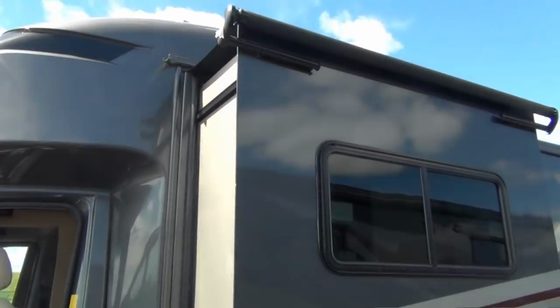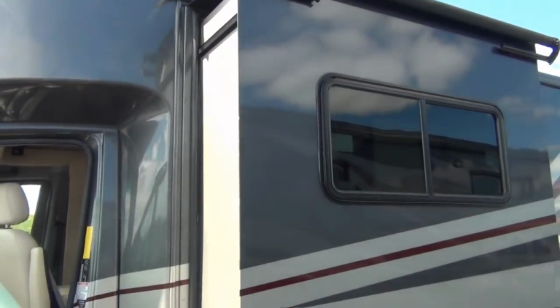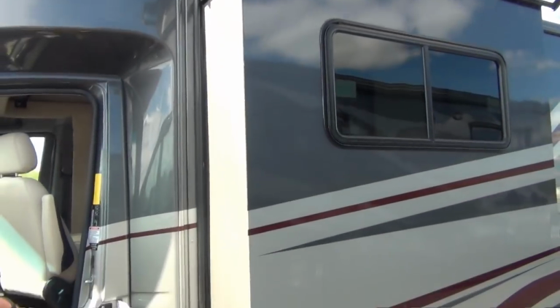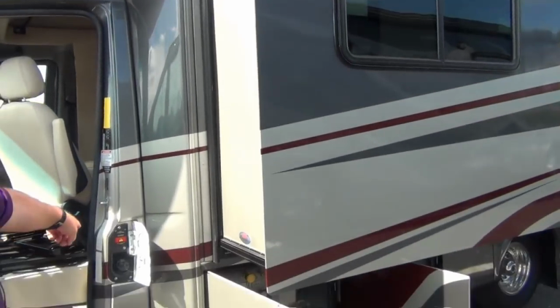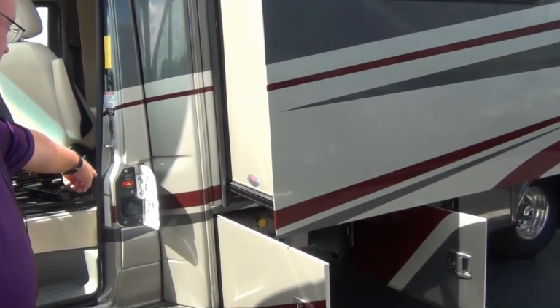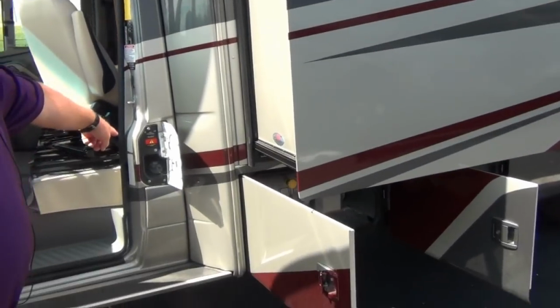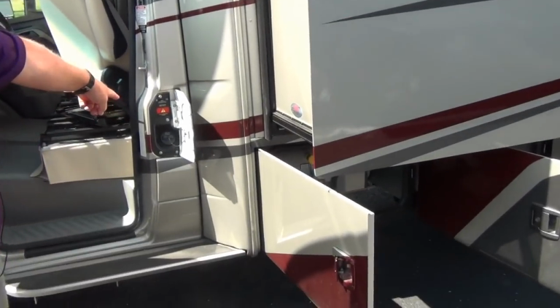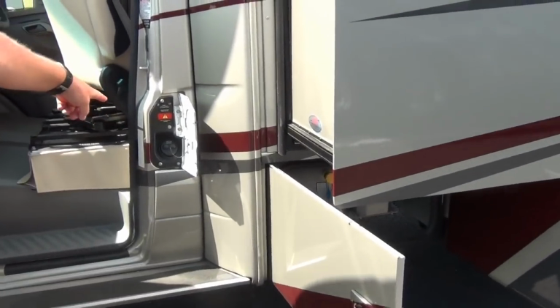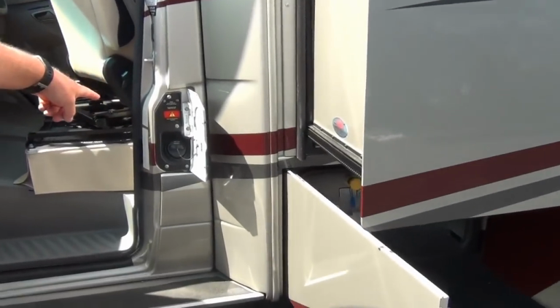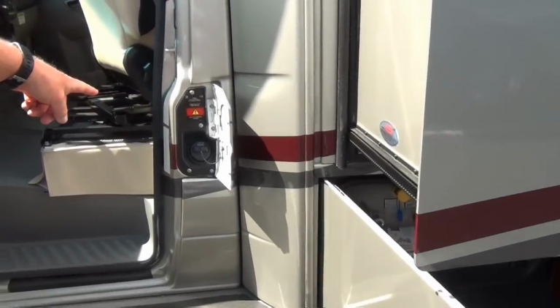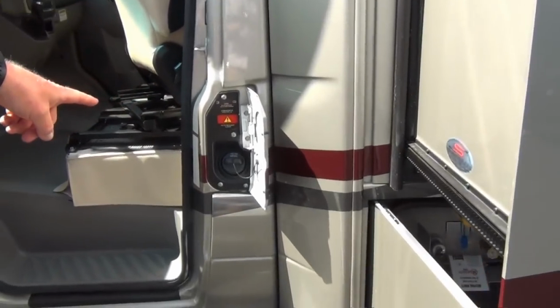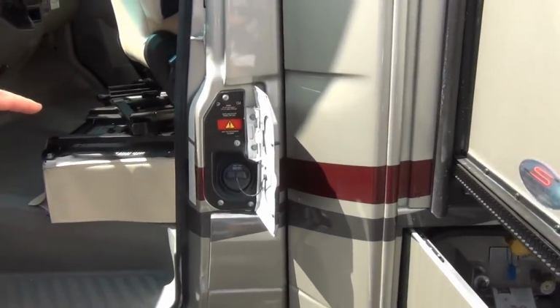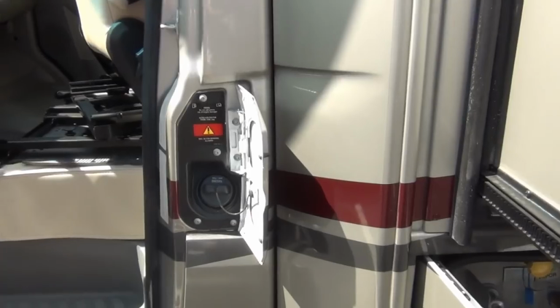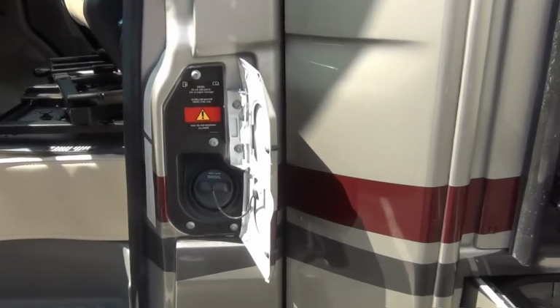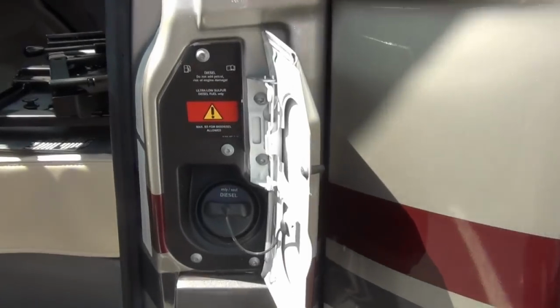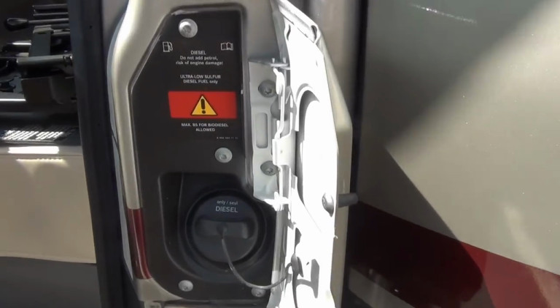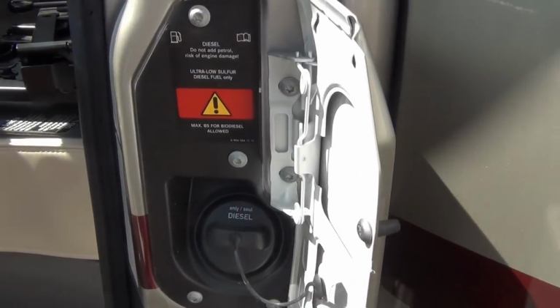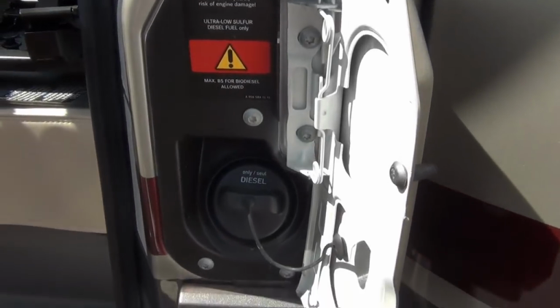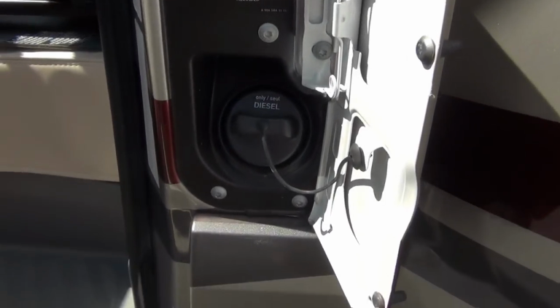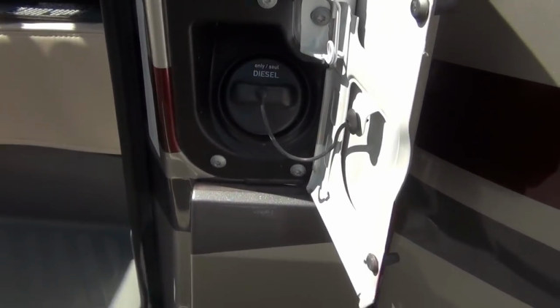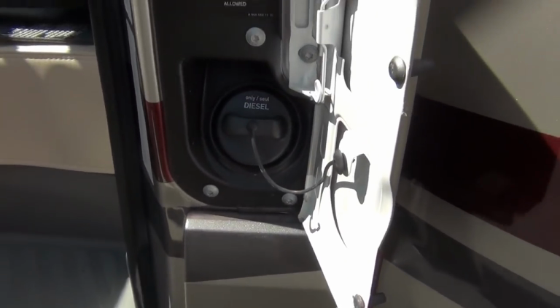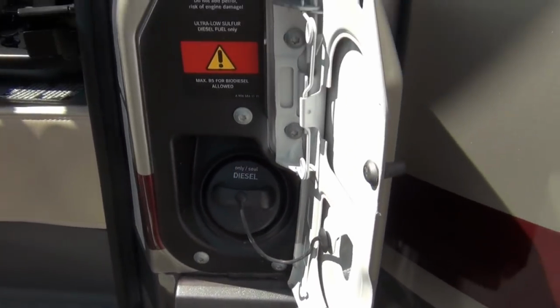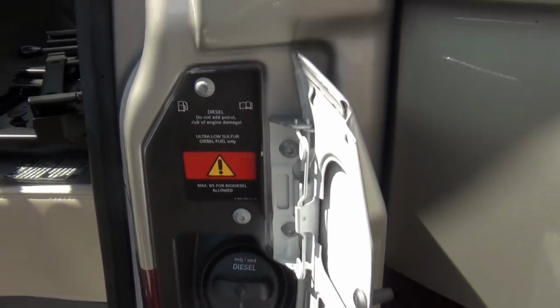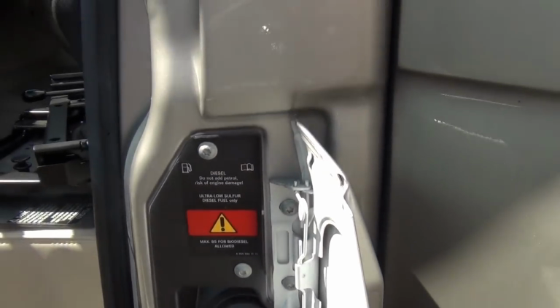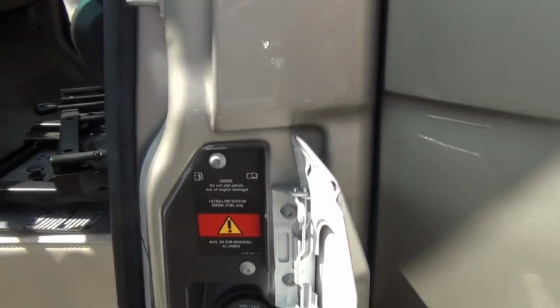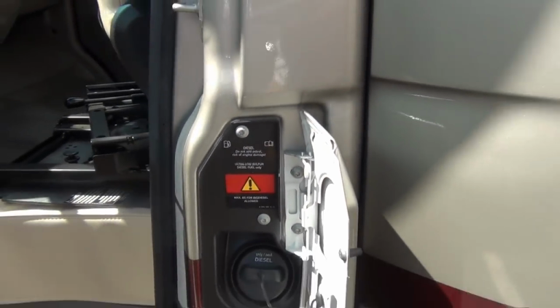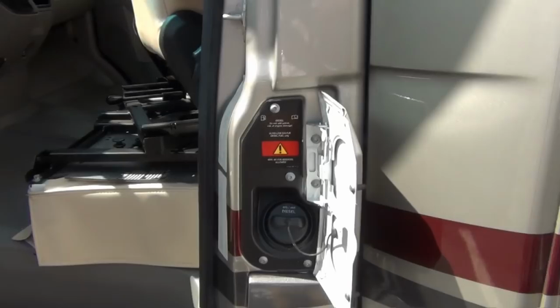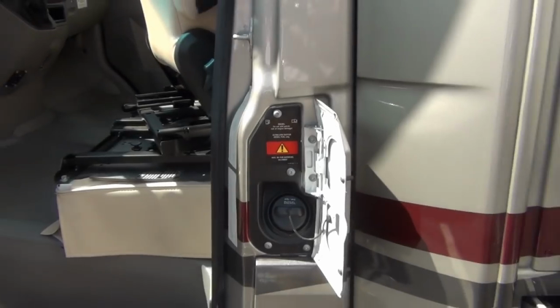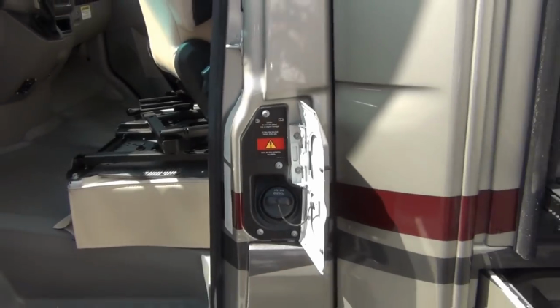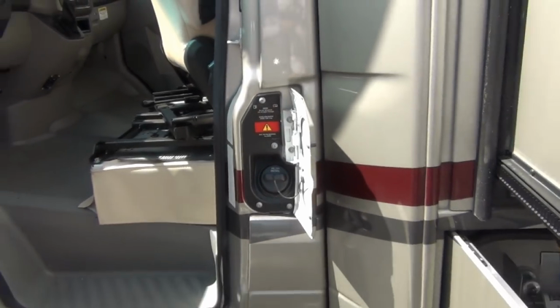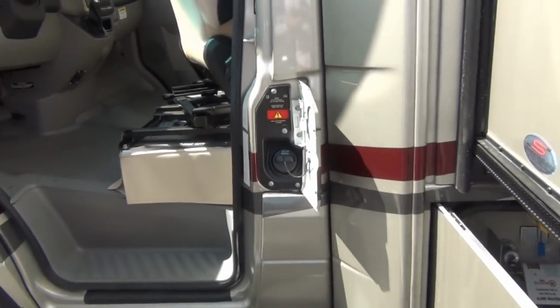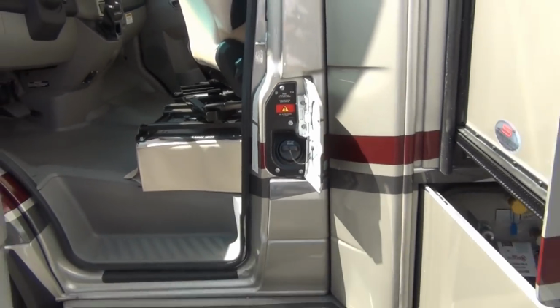We did open up the fuel entry point here — it's right by the driver's door, very convenient. You're not having to guess where you need to pull up at the gas pump as to how far back or how far forward you need to go.